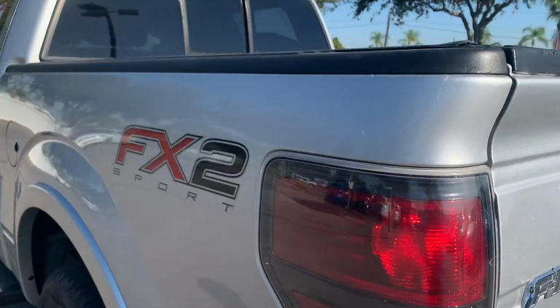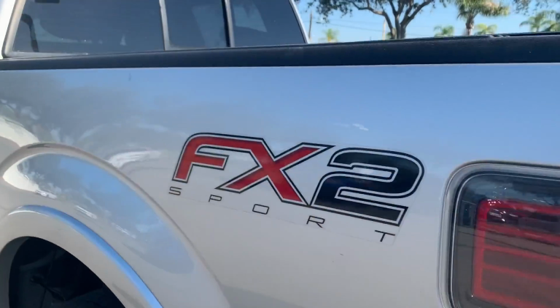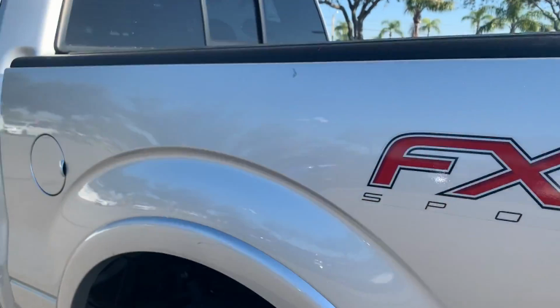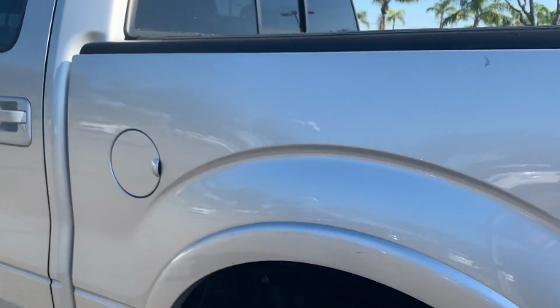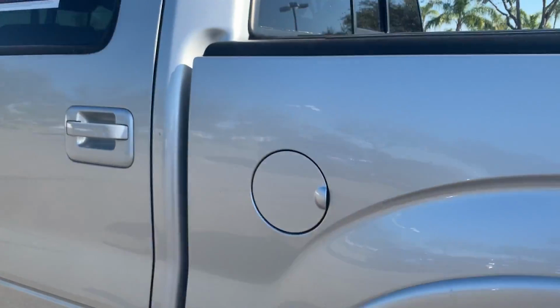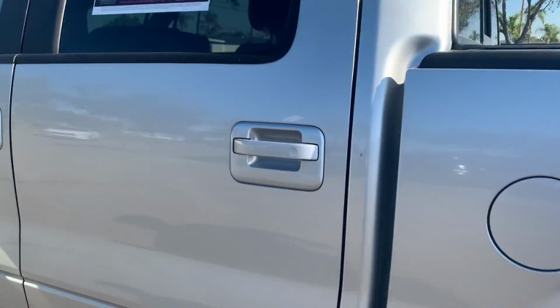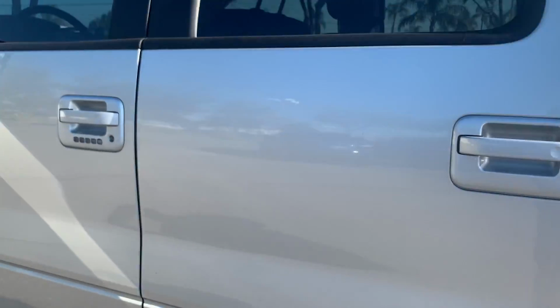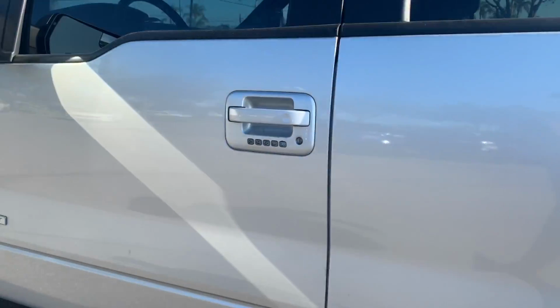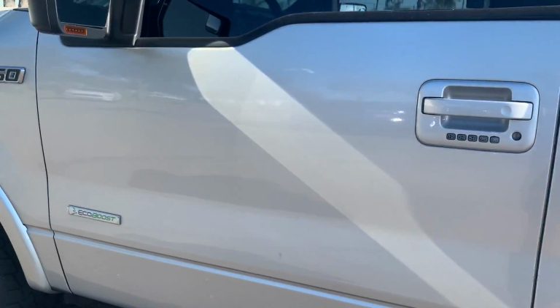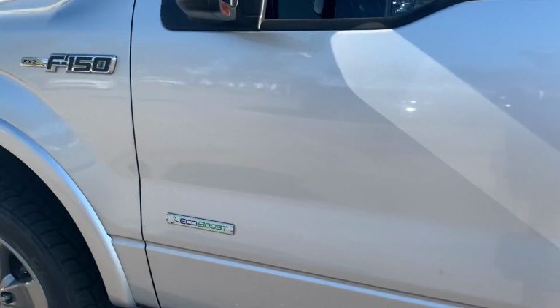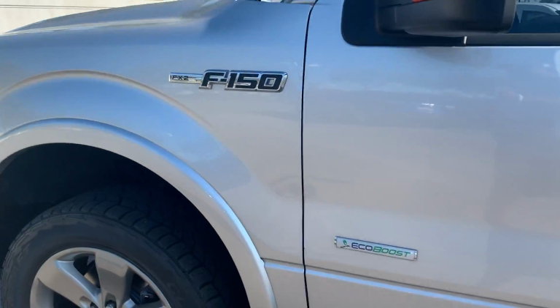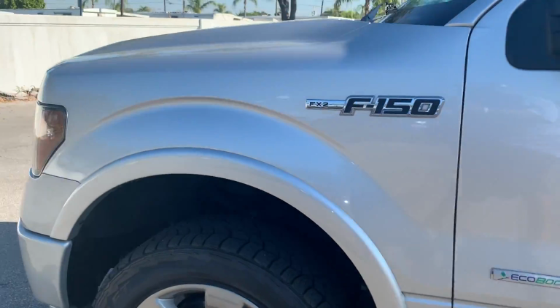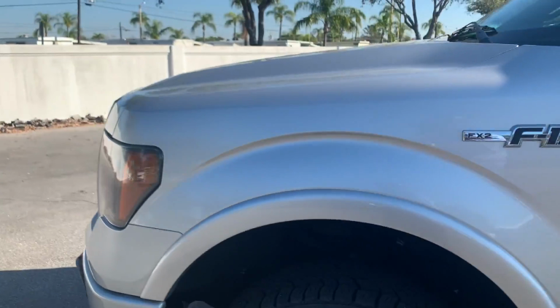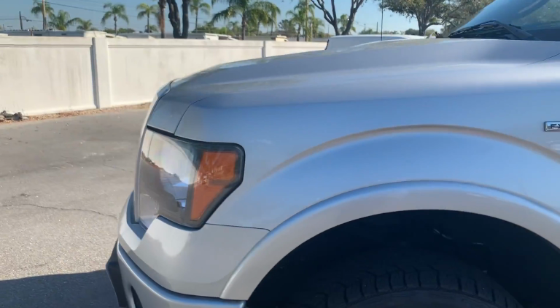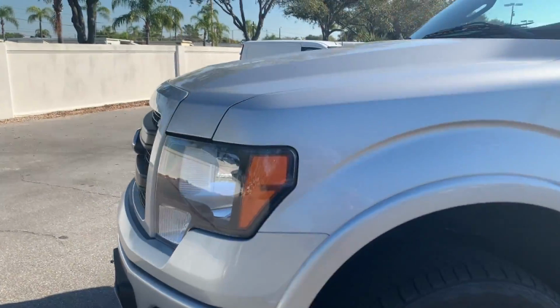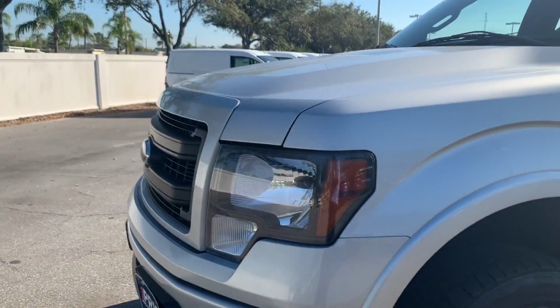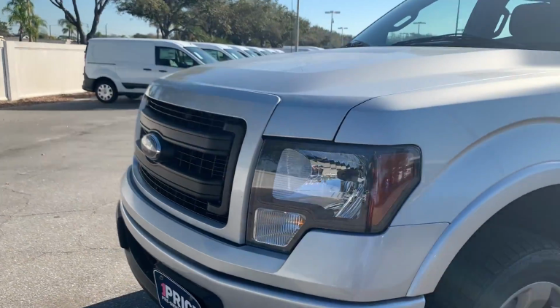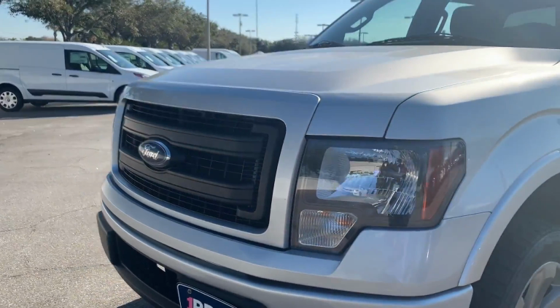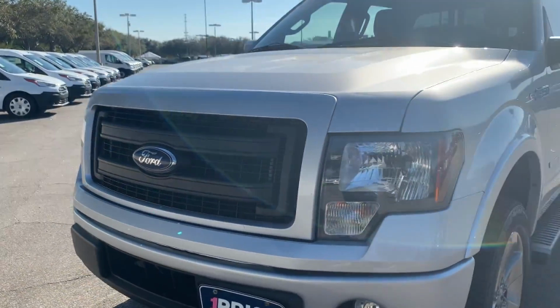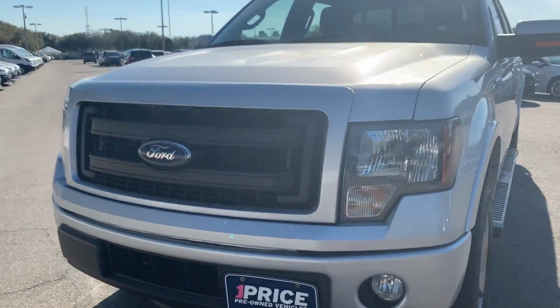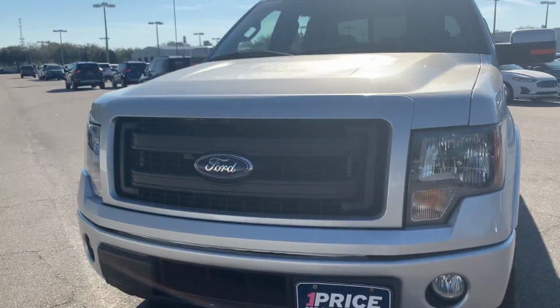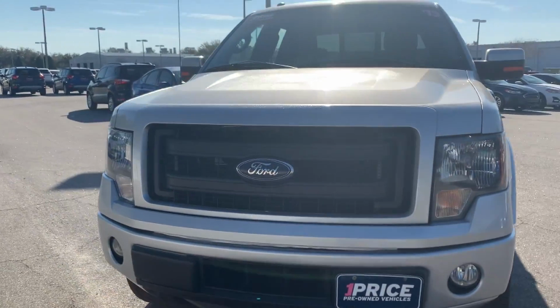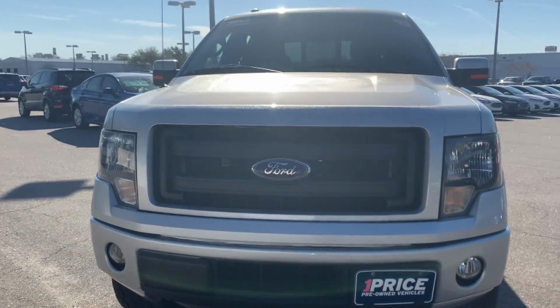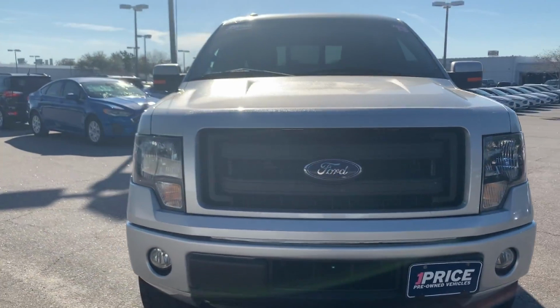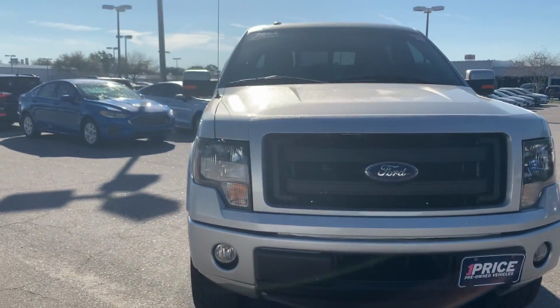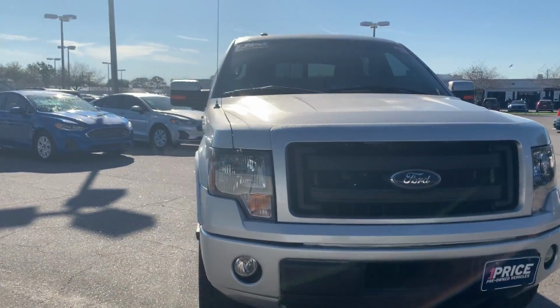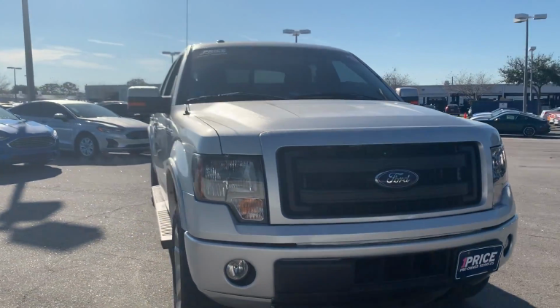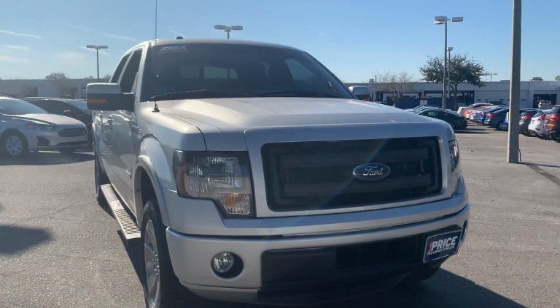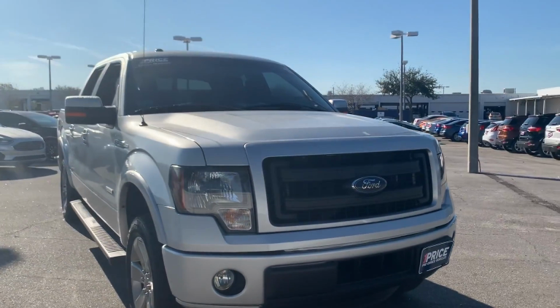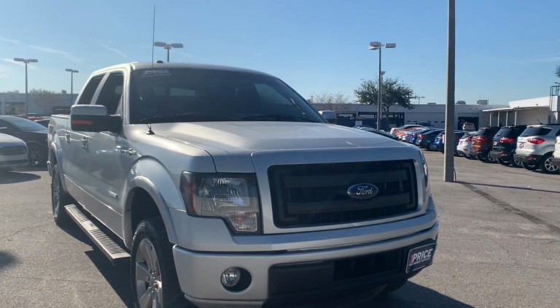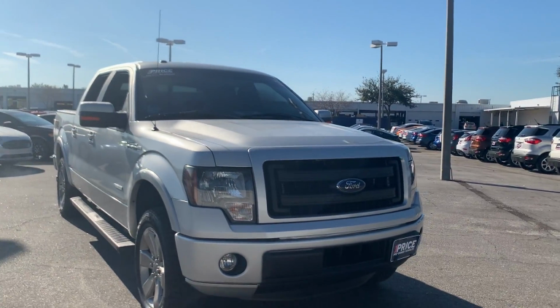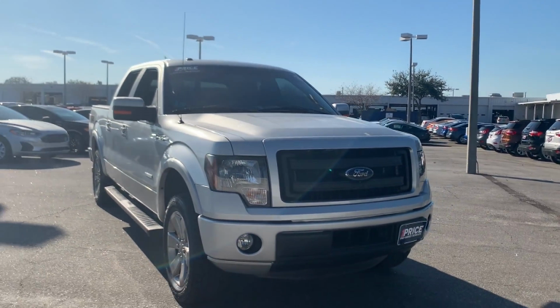This vehicle is two-wheel drive and powered by a 3.5 liter EcoBoost engine, it's got power, and like all pre-owned vehicles, AutoNation Ford's AP, it has a five day, 250 mile money back guarantee.